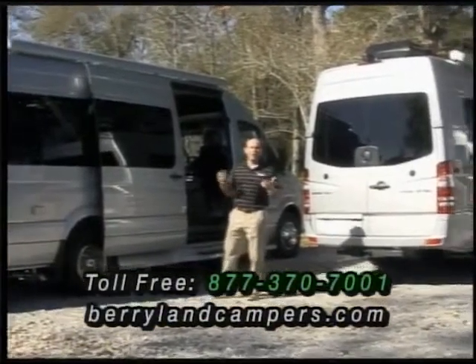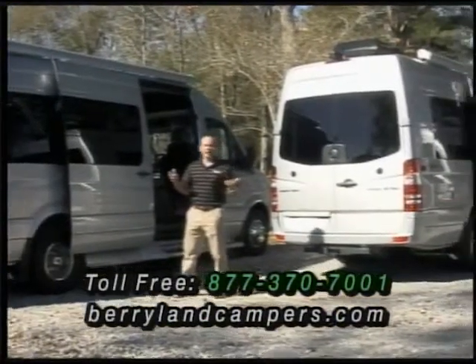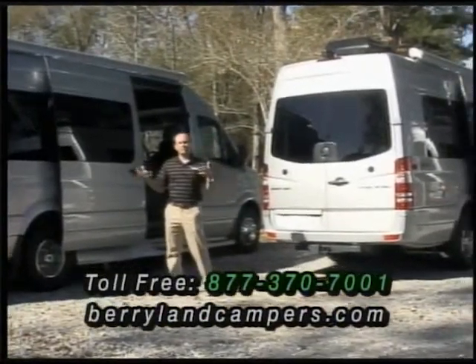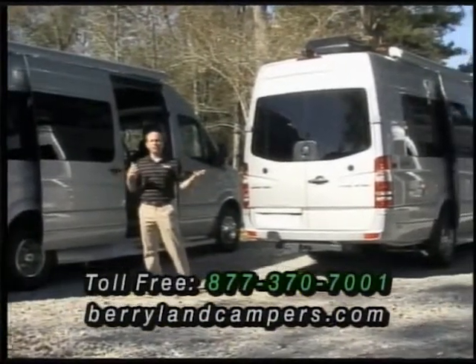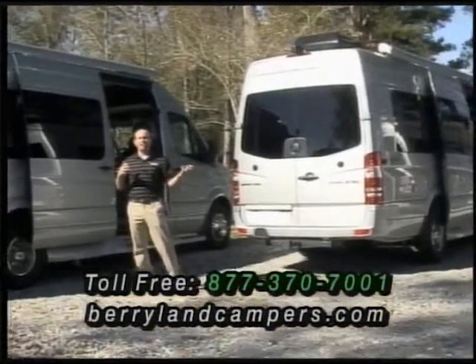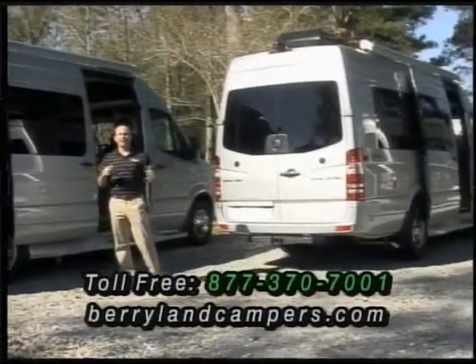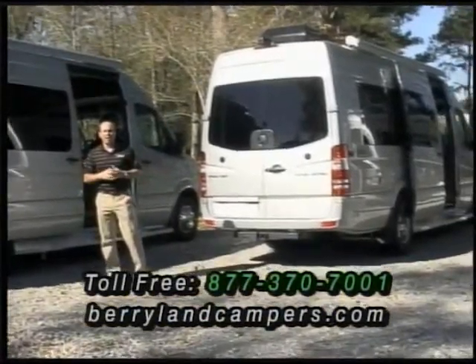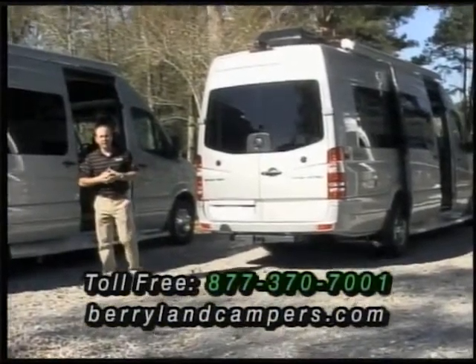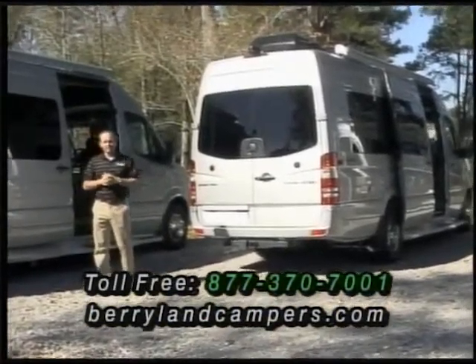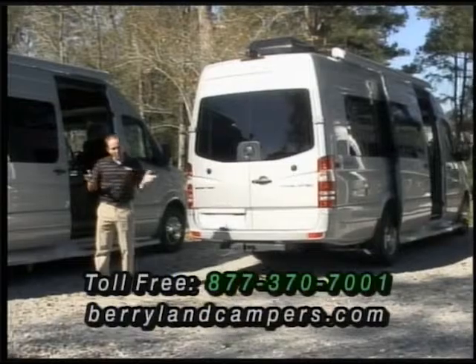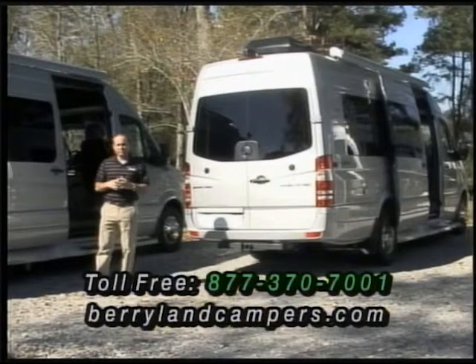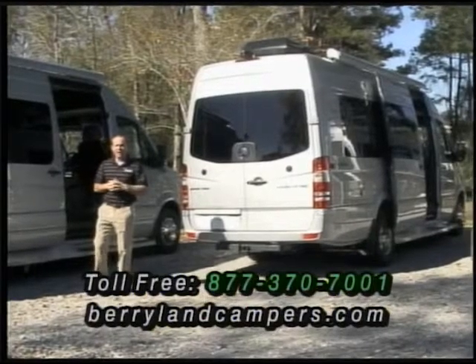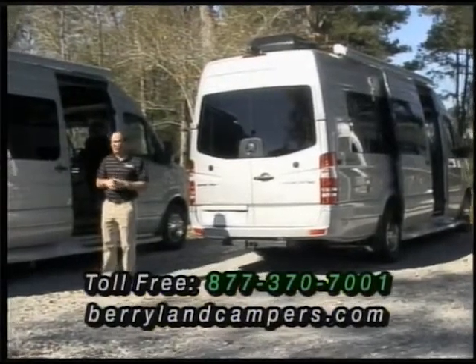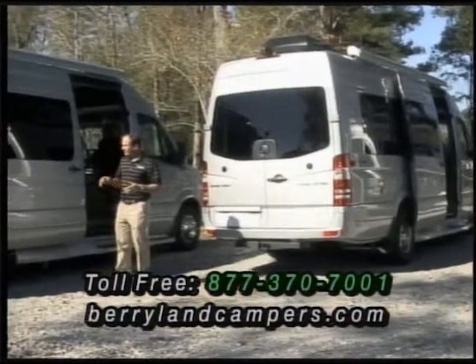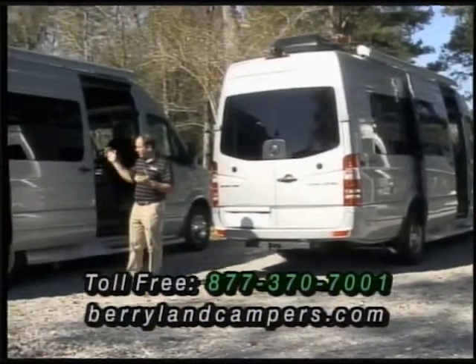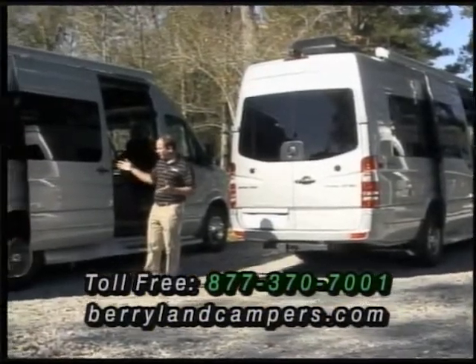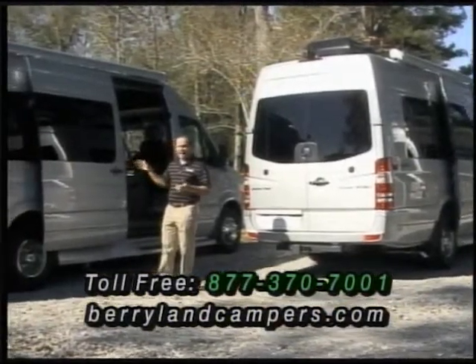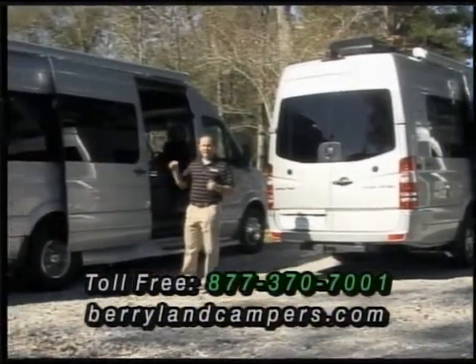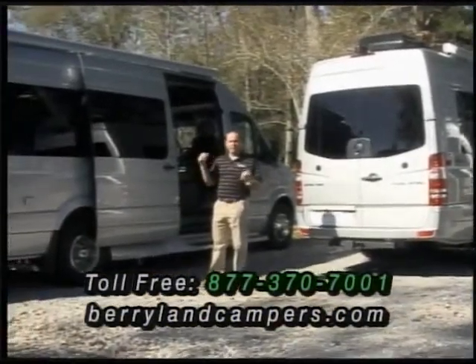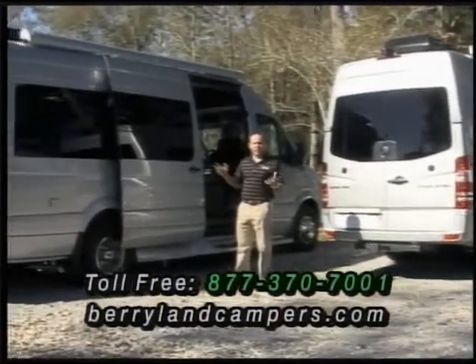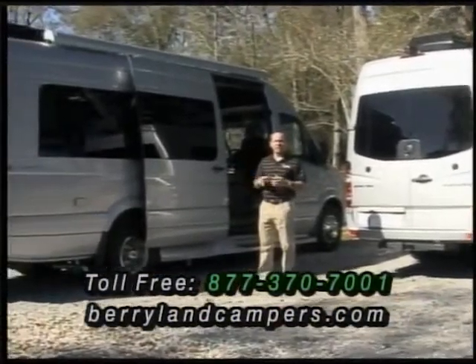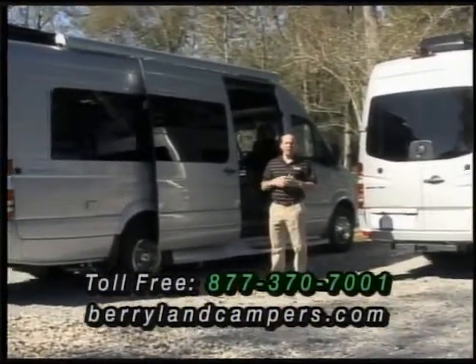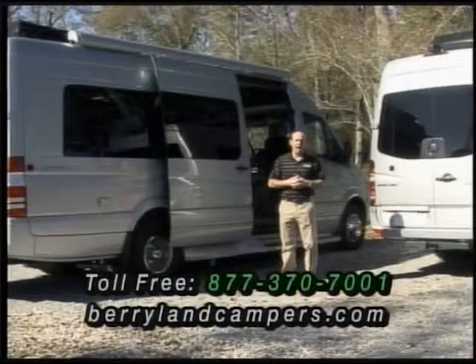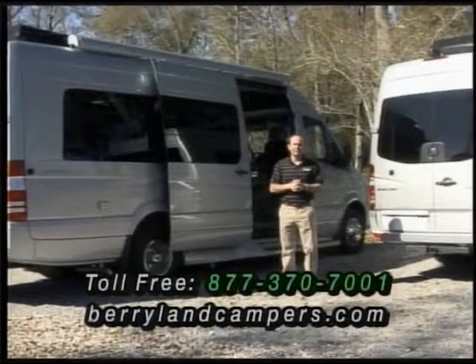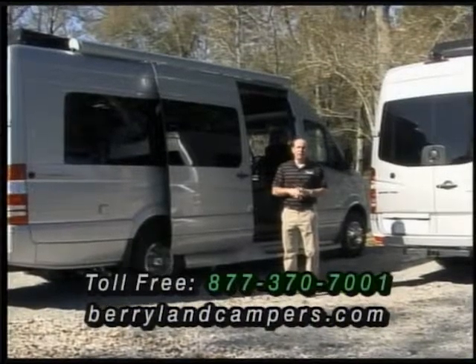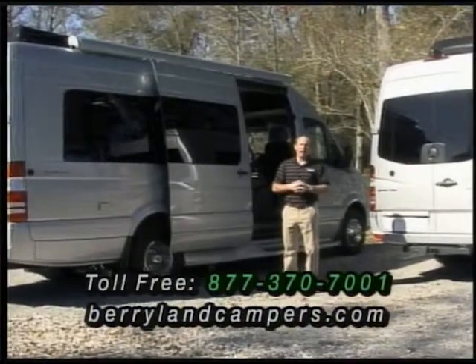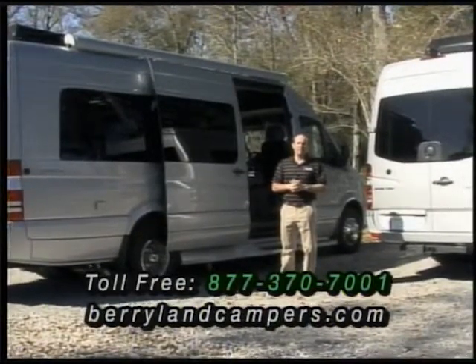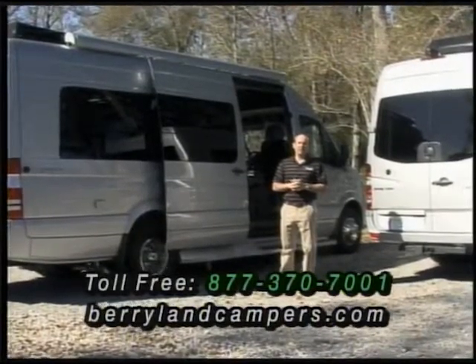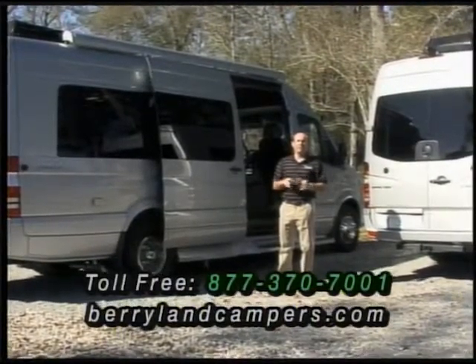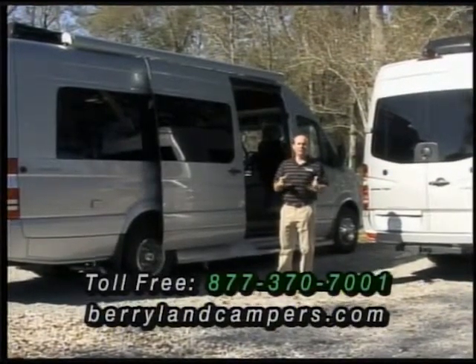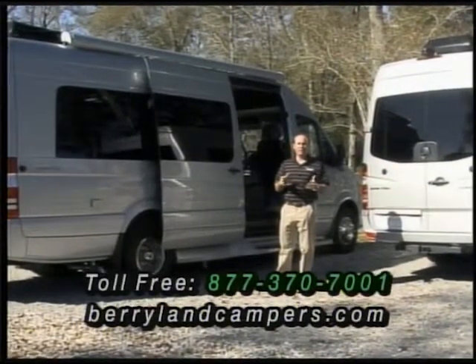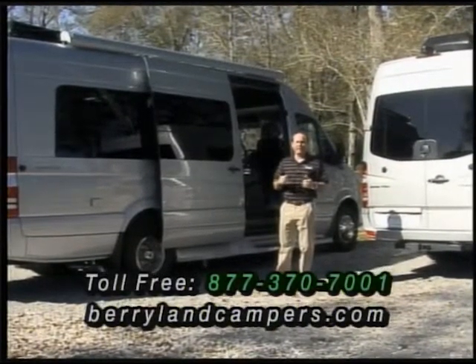We also carry the Pleasureway brand and we've done real well with them, sold a lot. This is just a different variety — a few different colors, a few different options. And we're proud to be the new Coachman Galleria dealer.